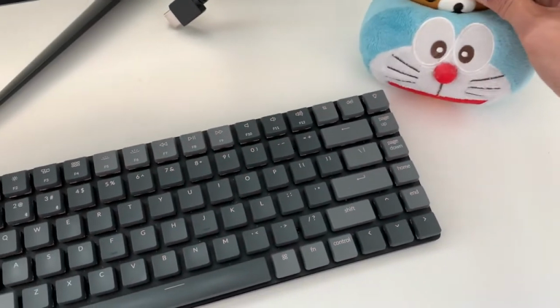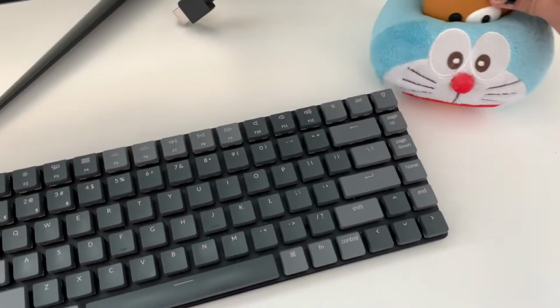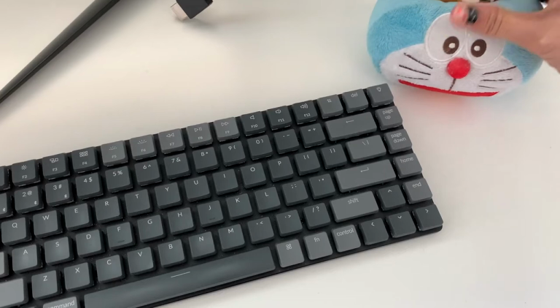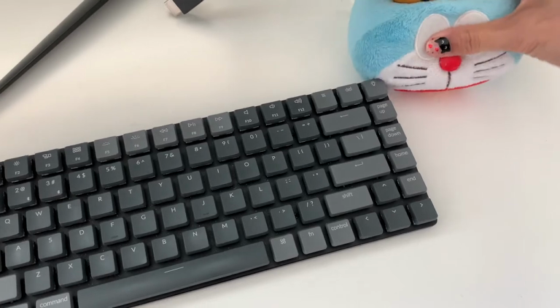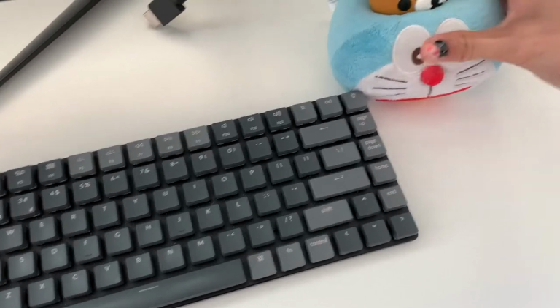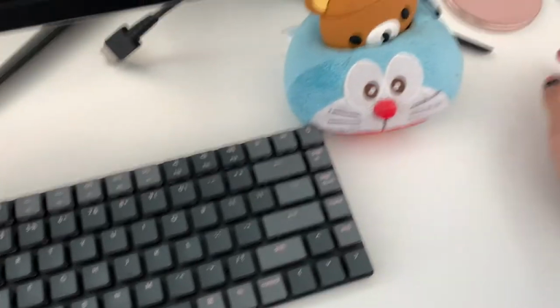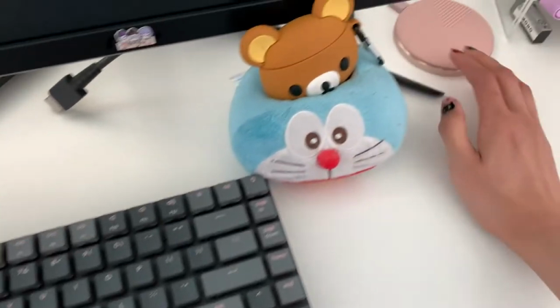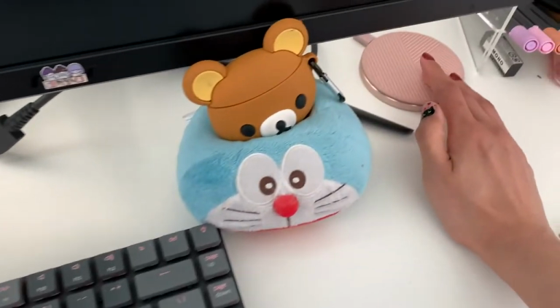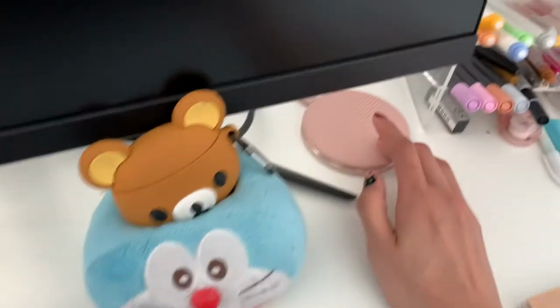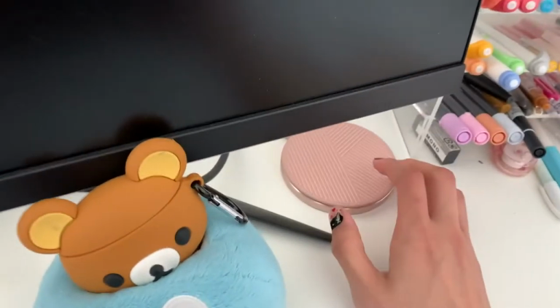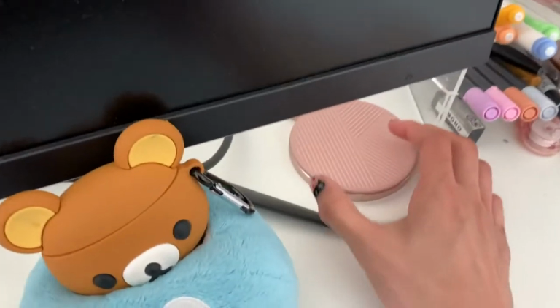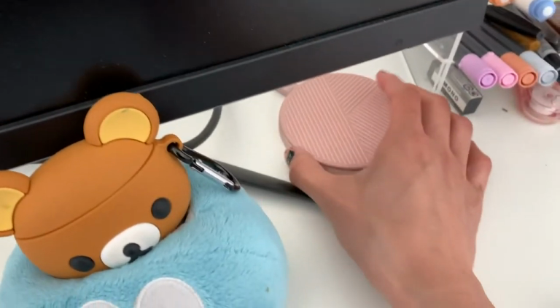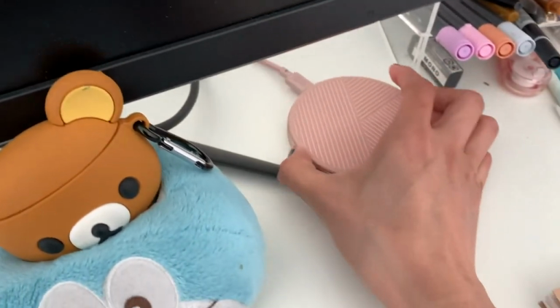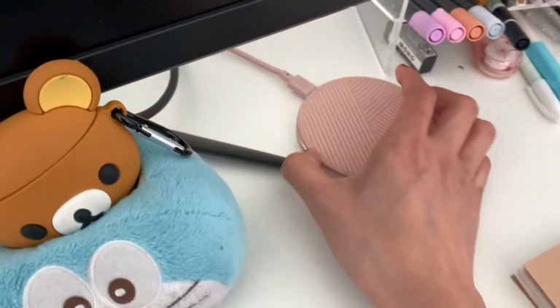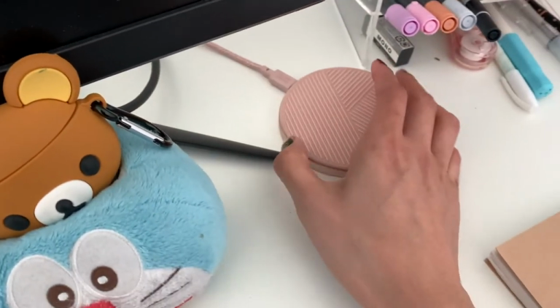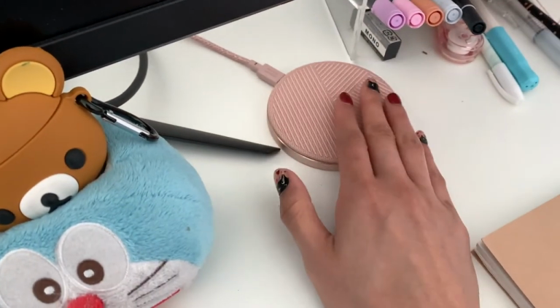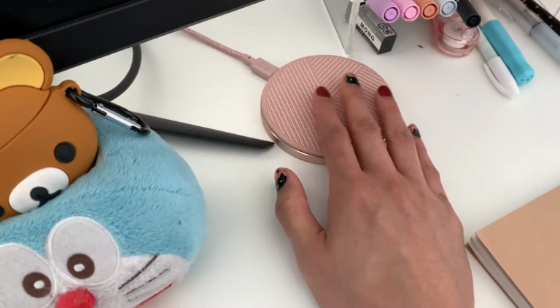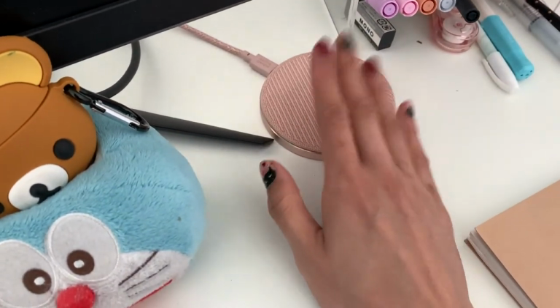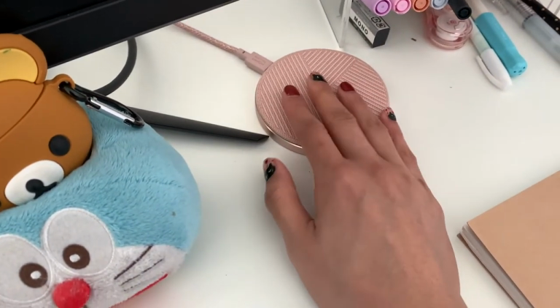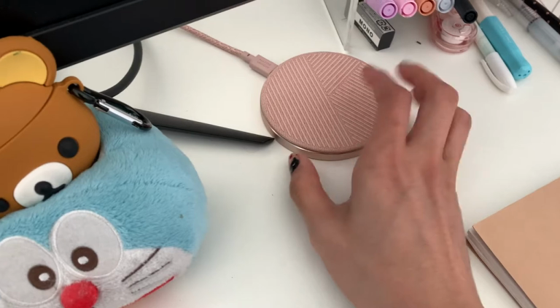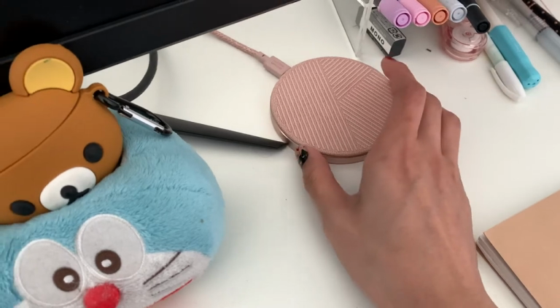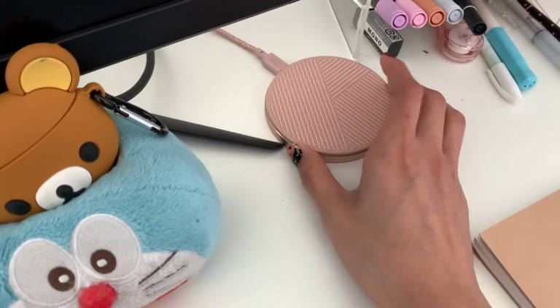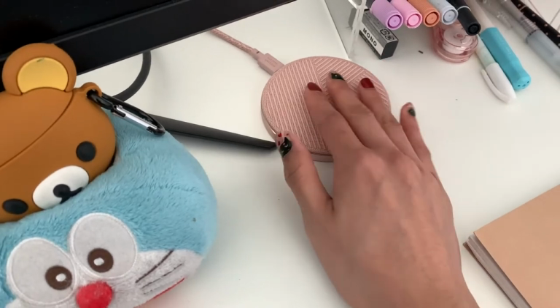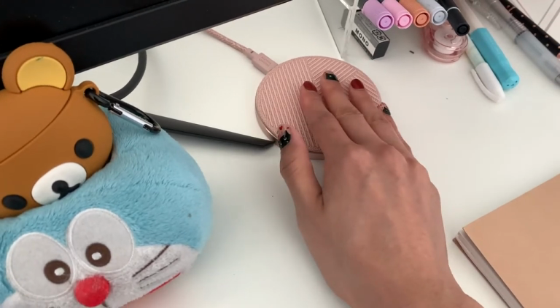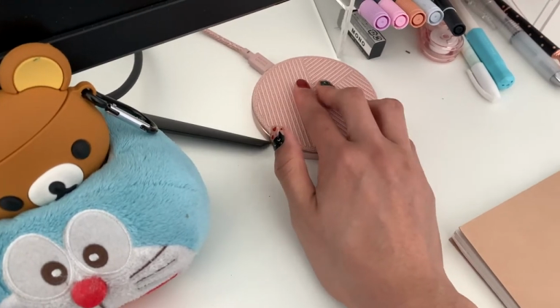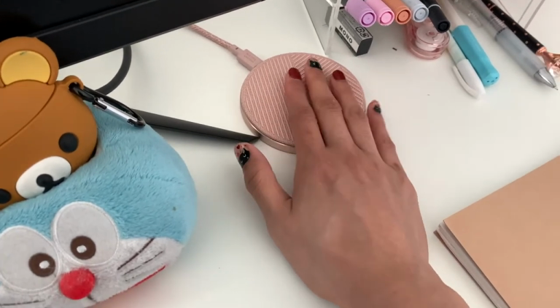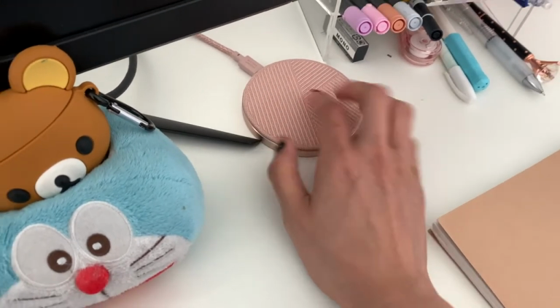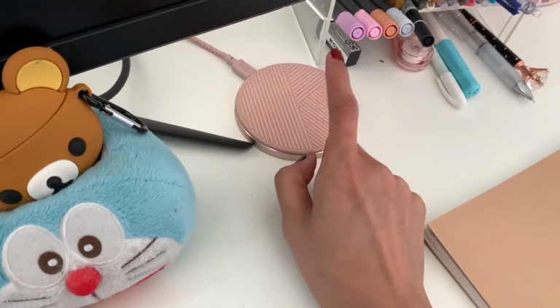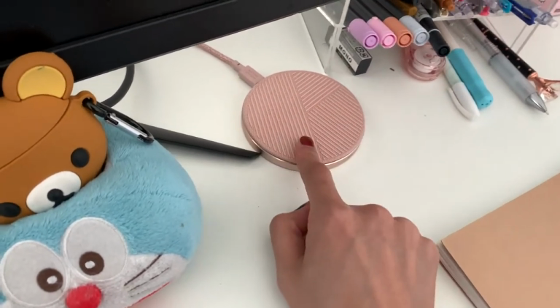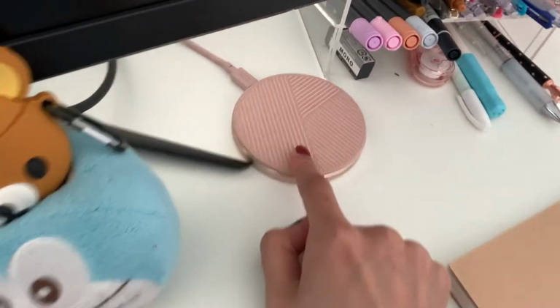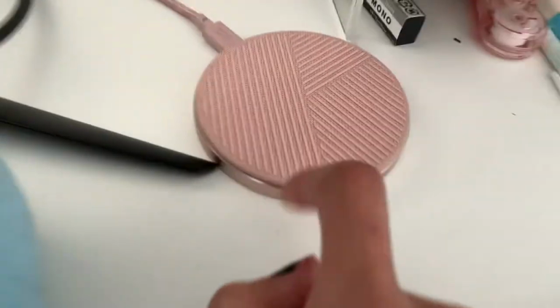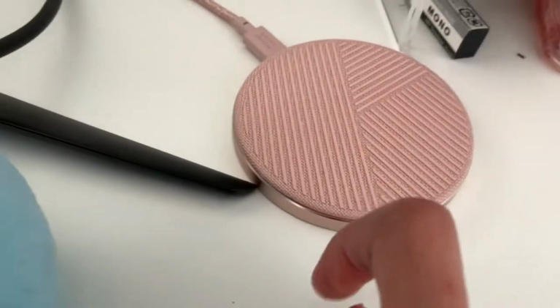On the left is my wireless charging pad, so I put my phone here to charge. Of course, it has to be pink.